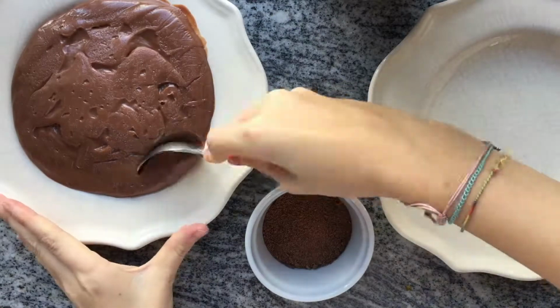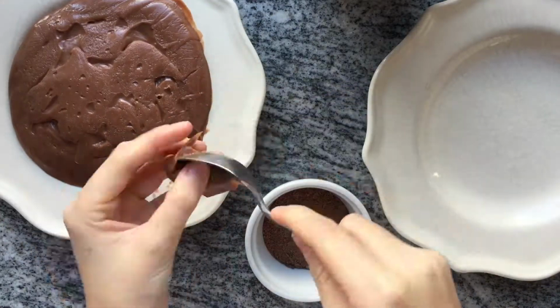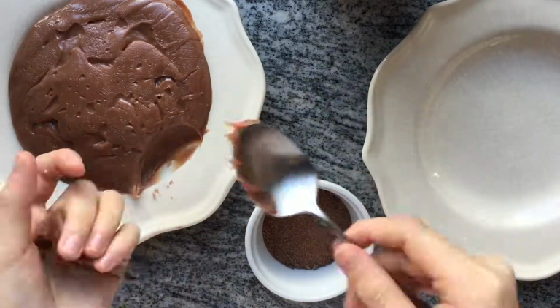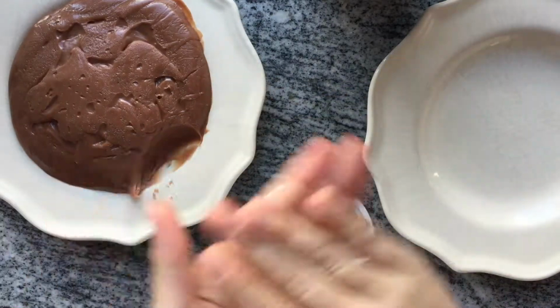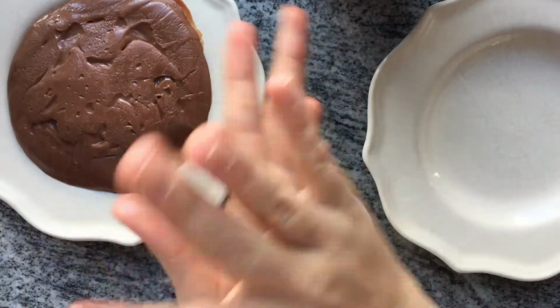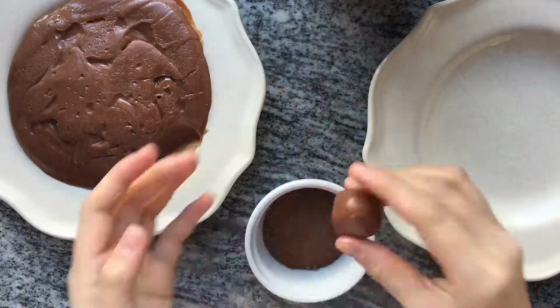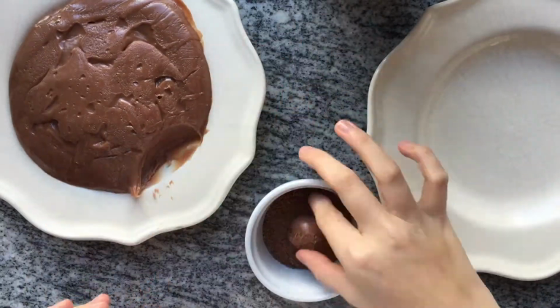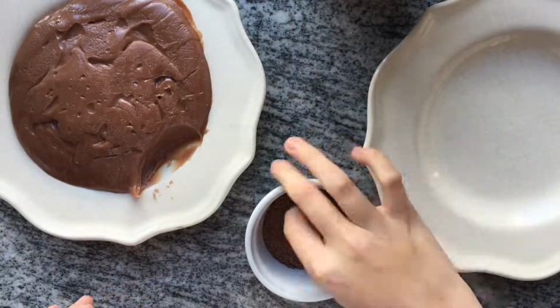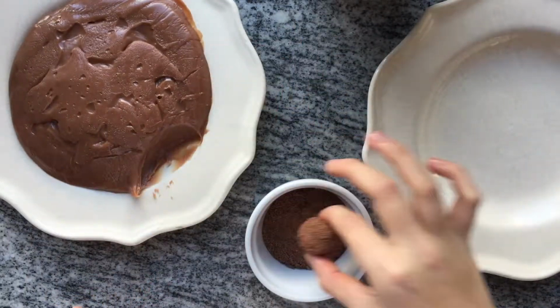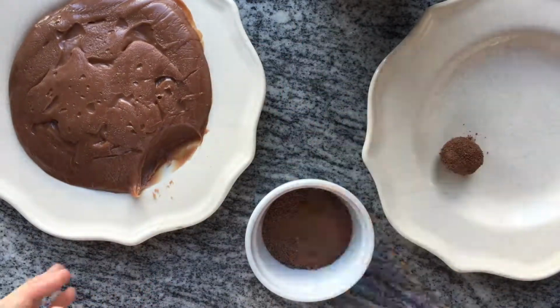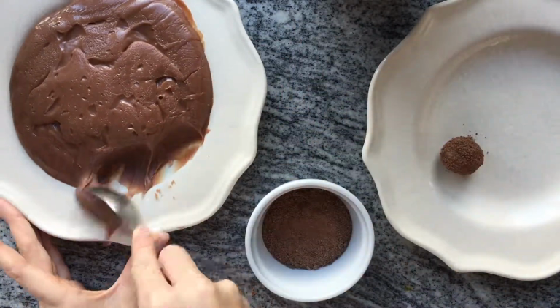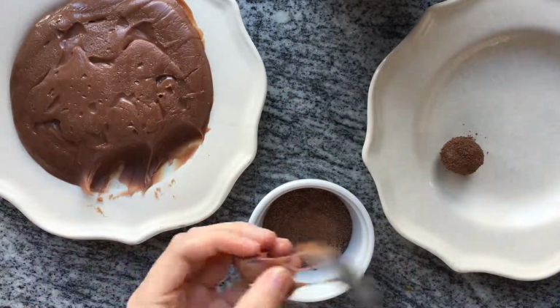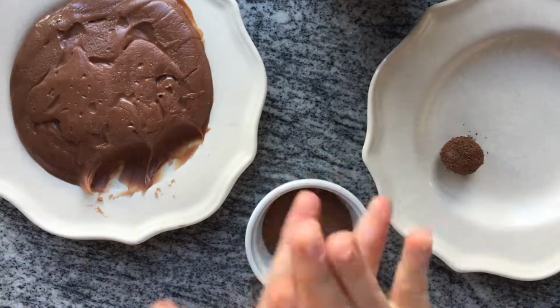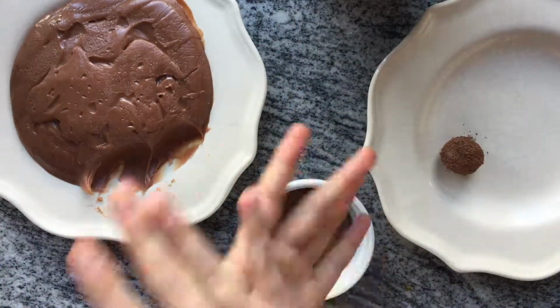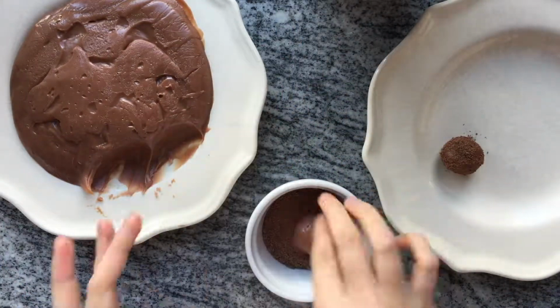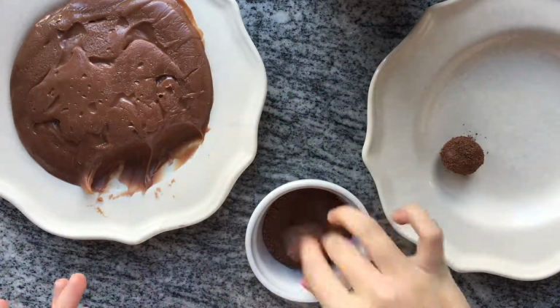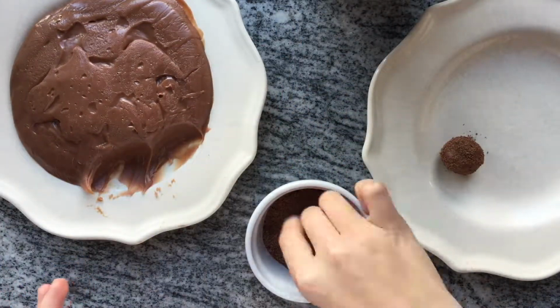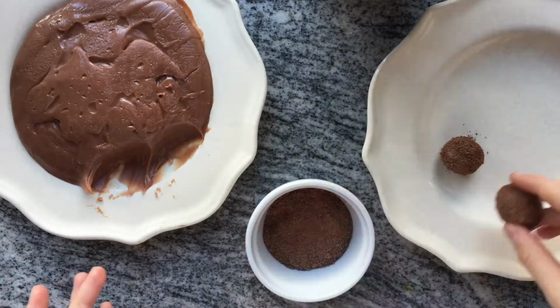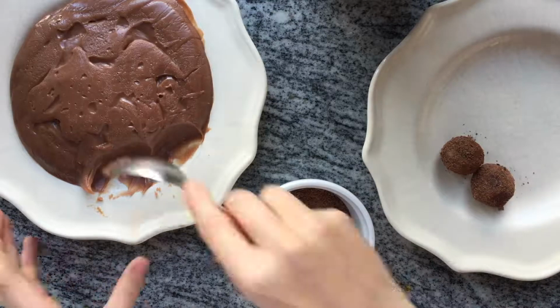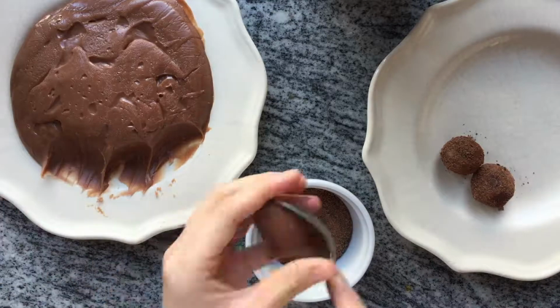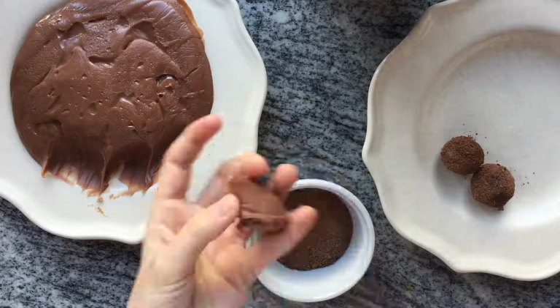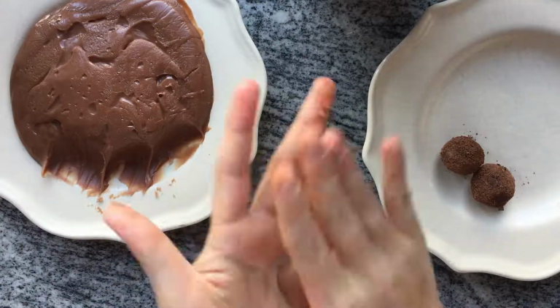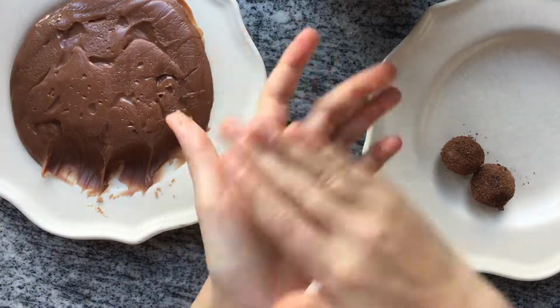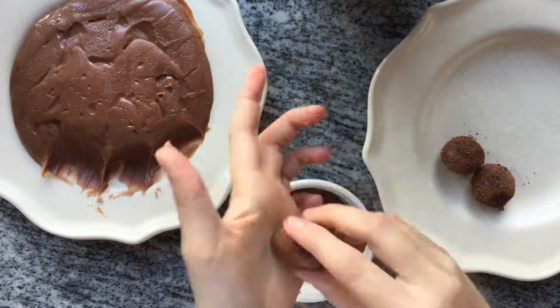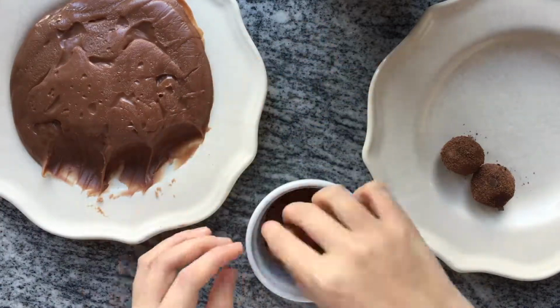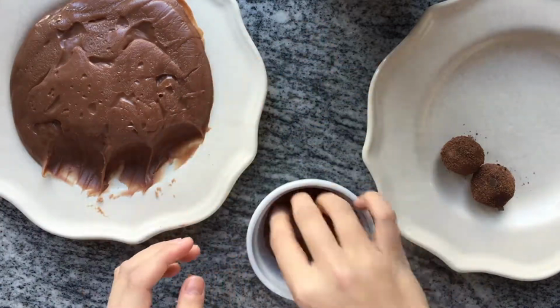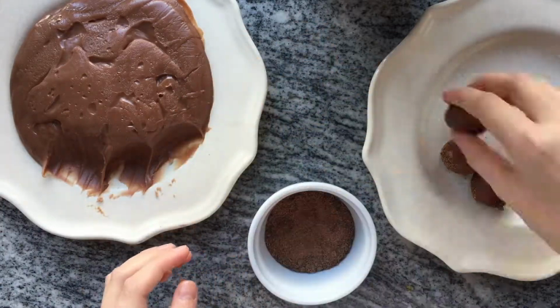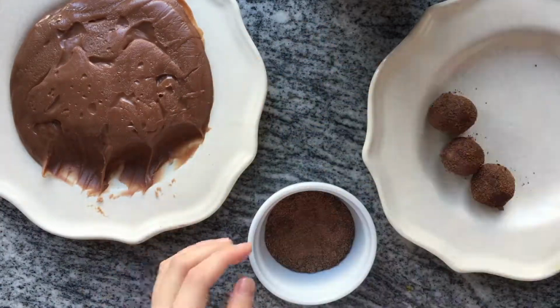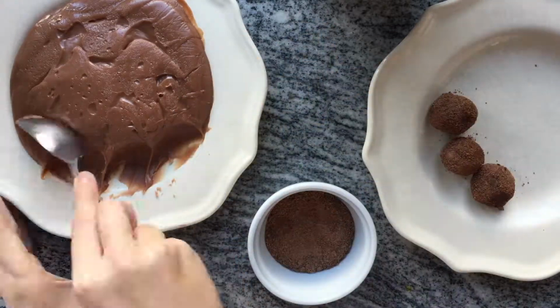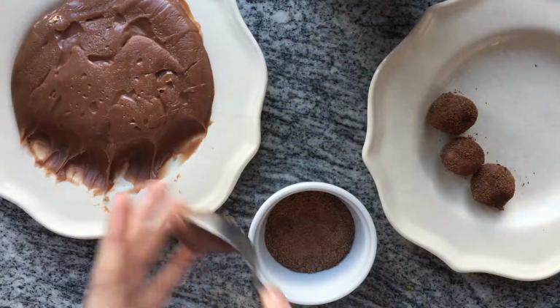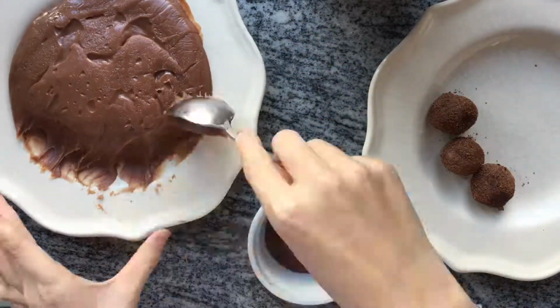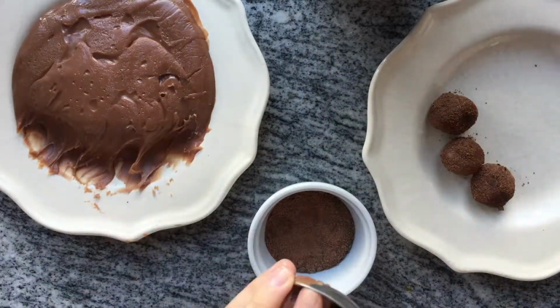Once your mixture has cooled down you're going to scoop teaspoon sized mounds and roll them into balls, then cover them in cocoa powder.